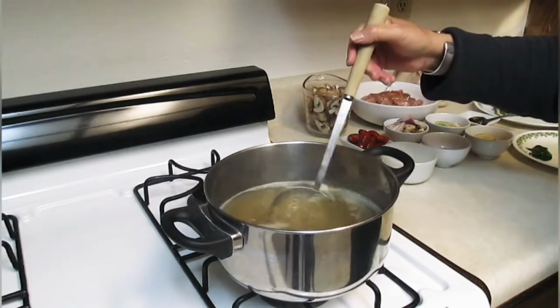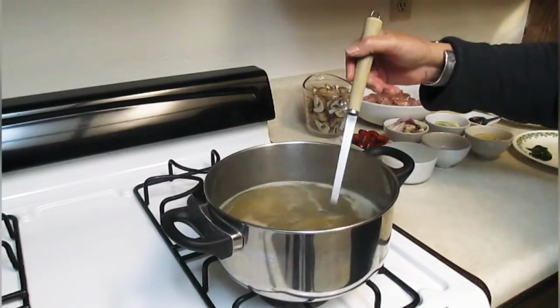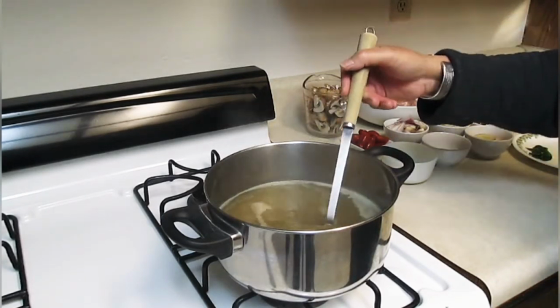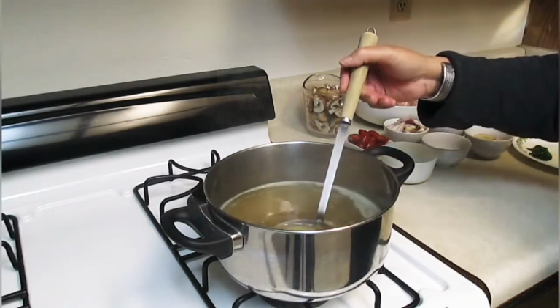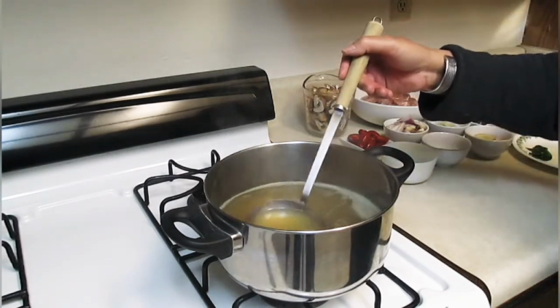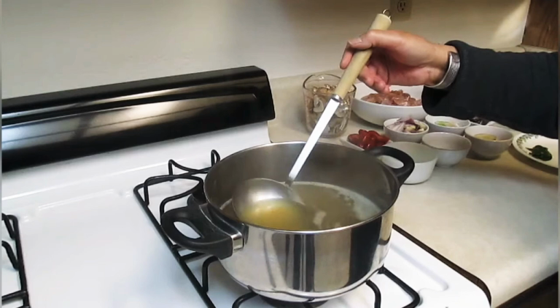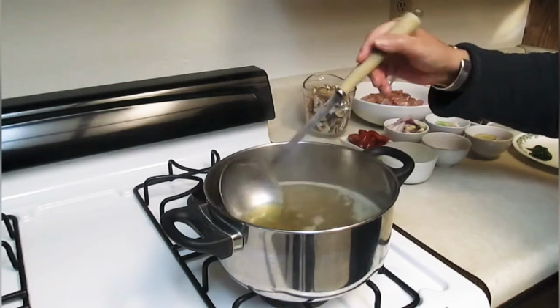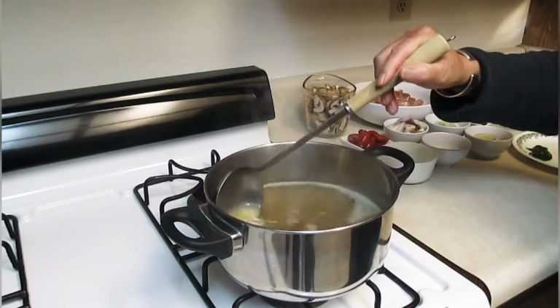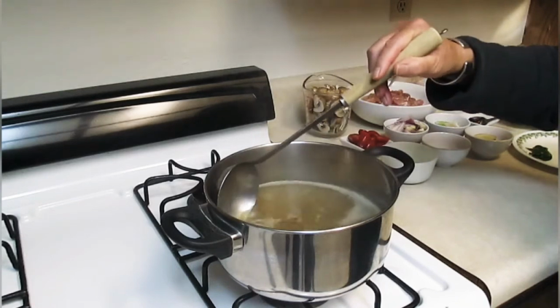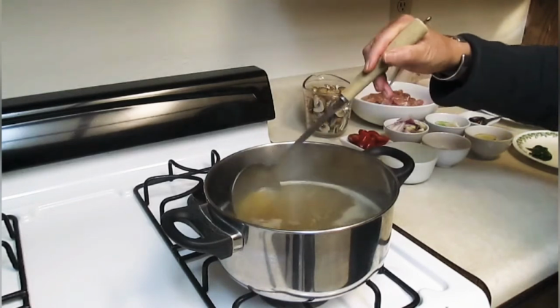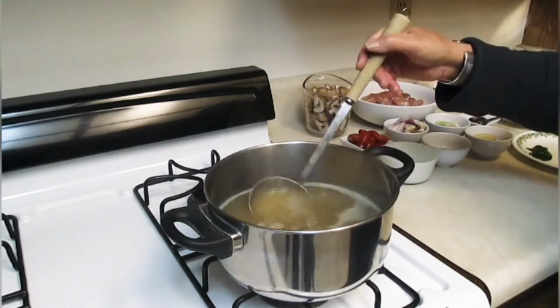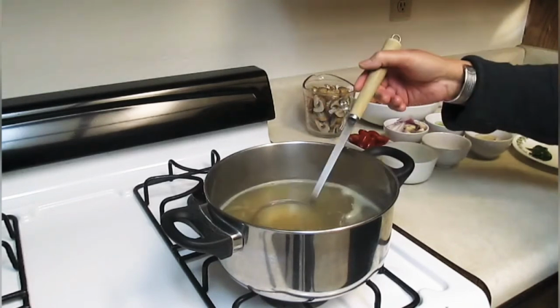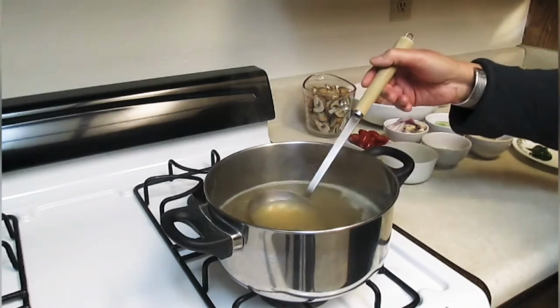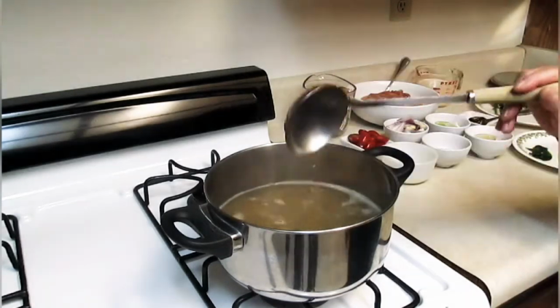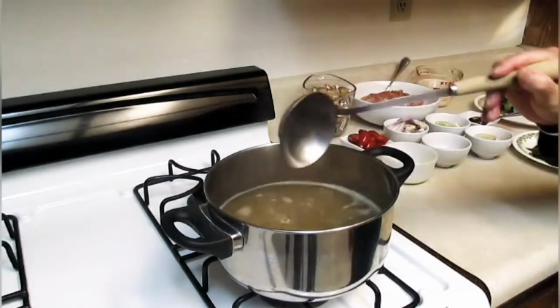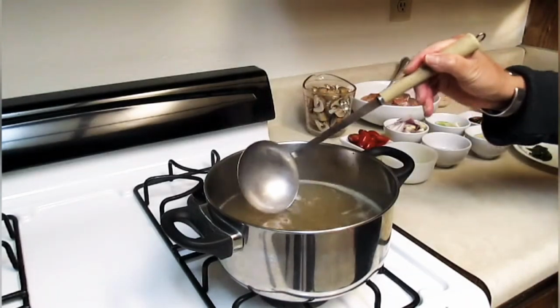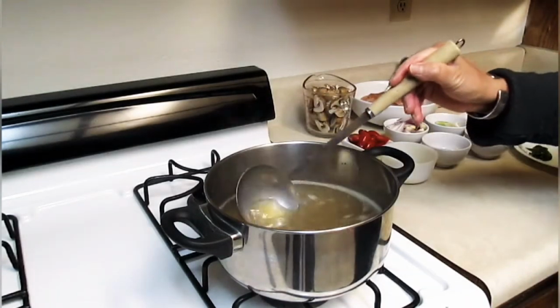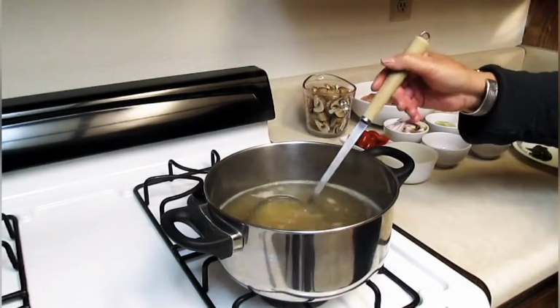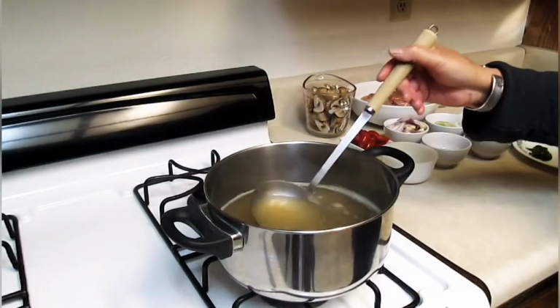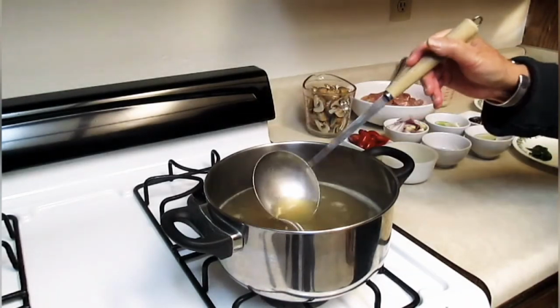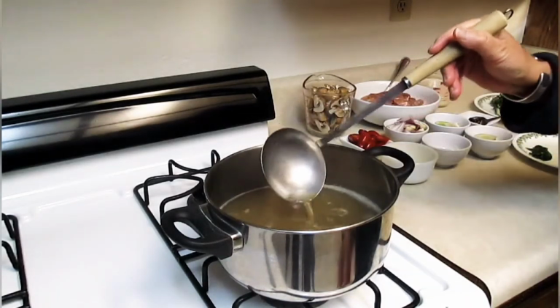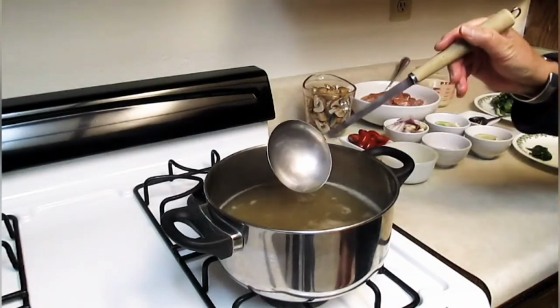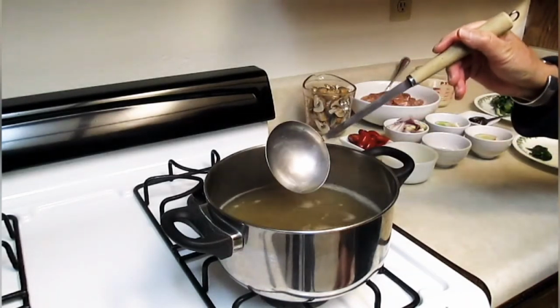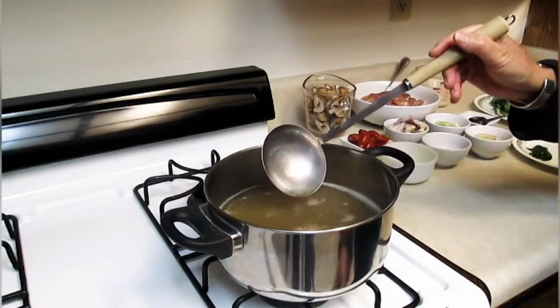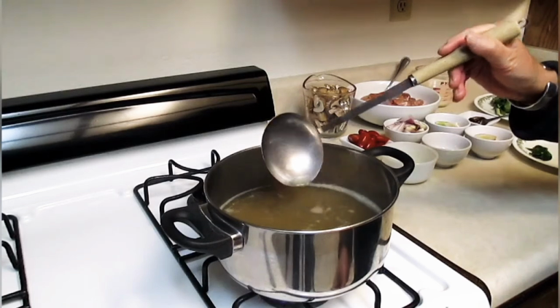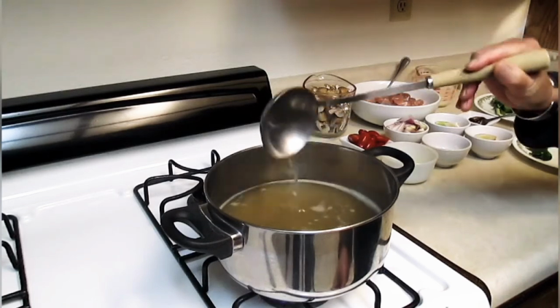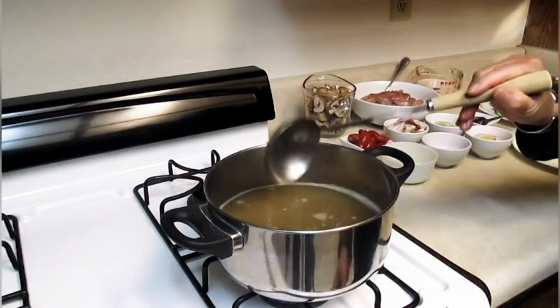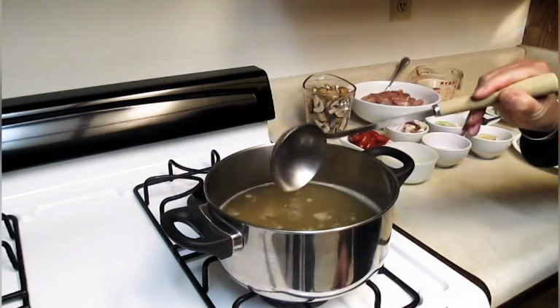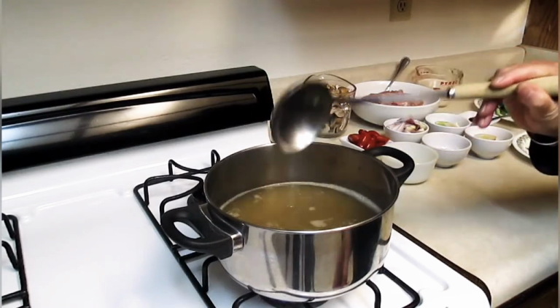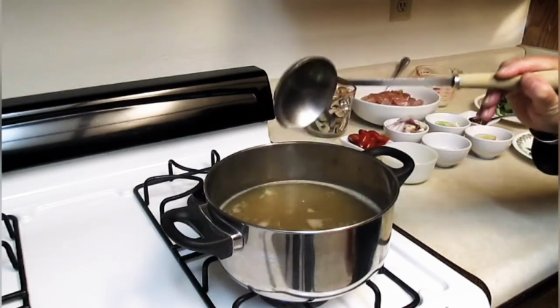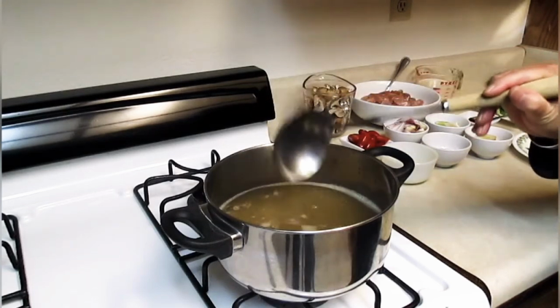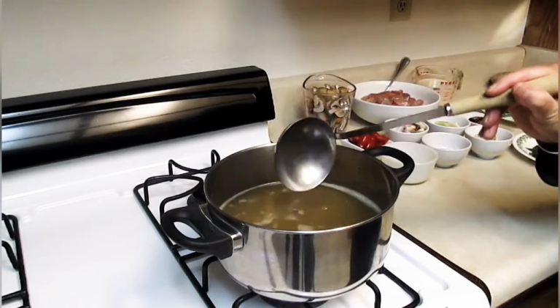In the pot we have four cups of chicken broth on low to medium heat. I put it on medium, the pot is hot now.